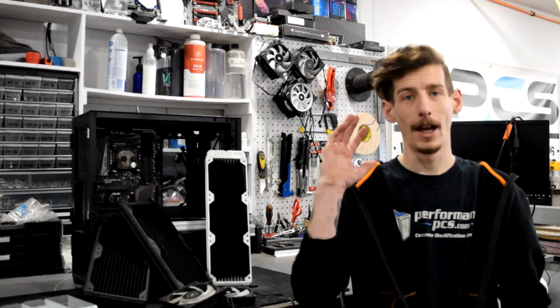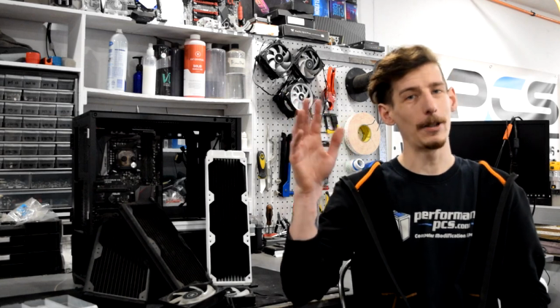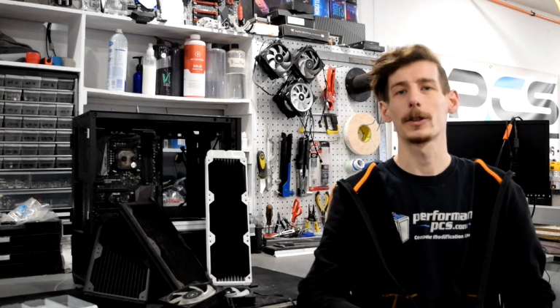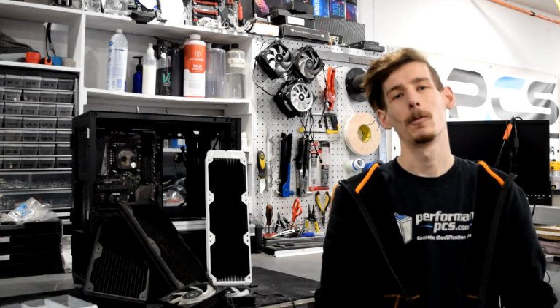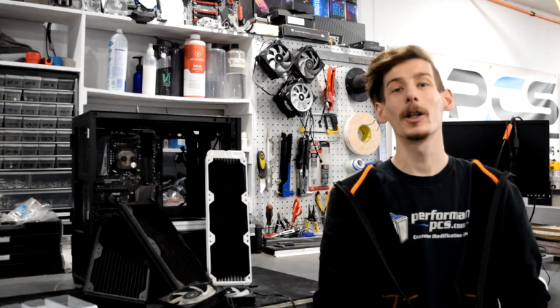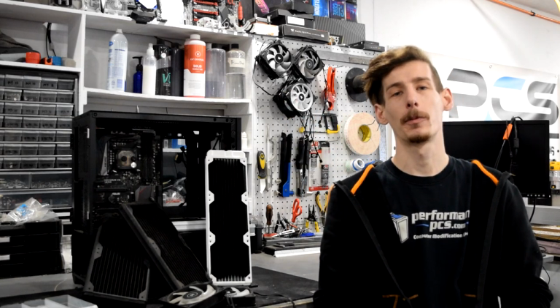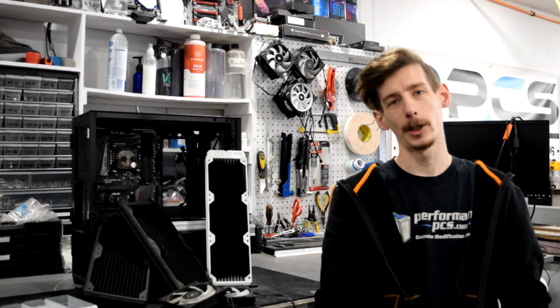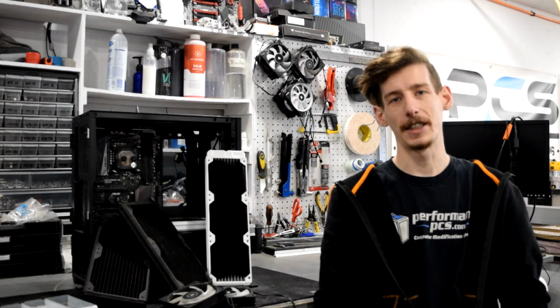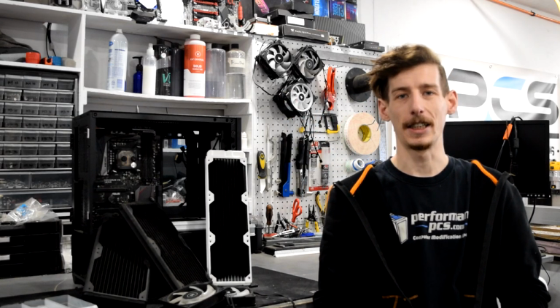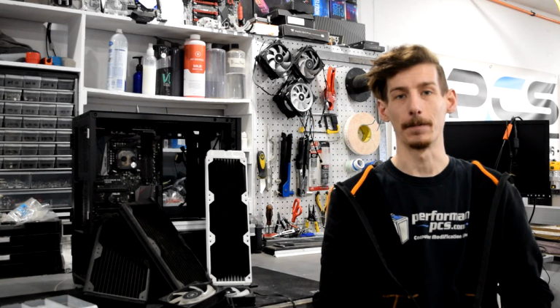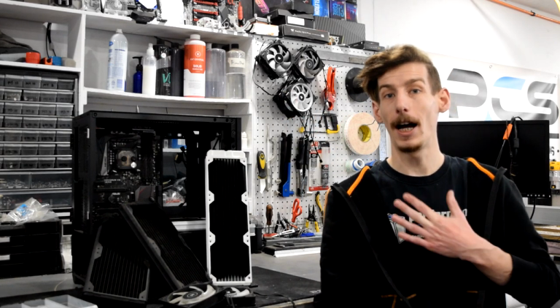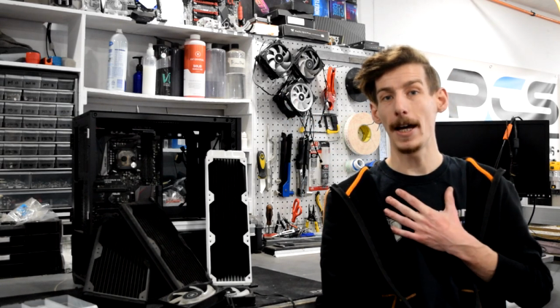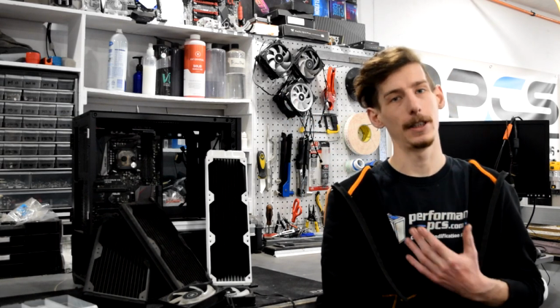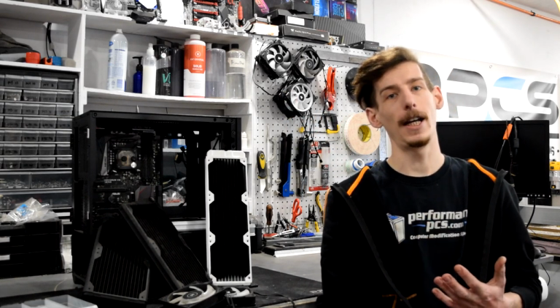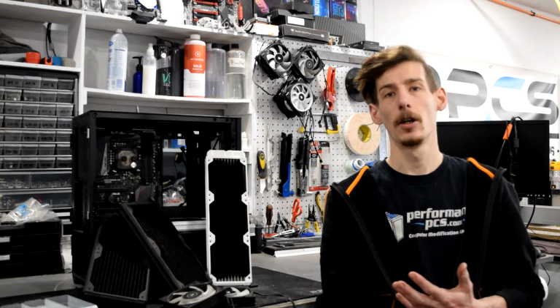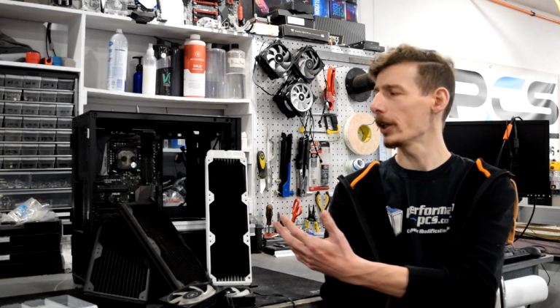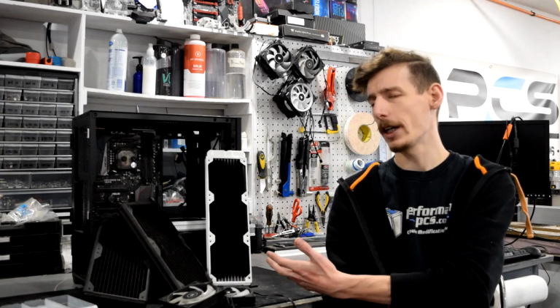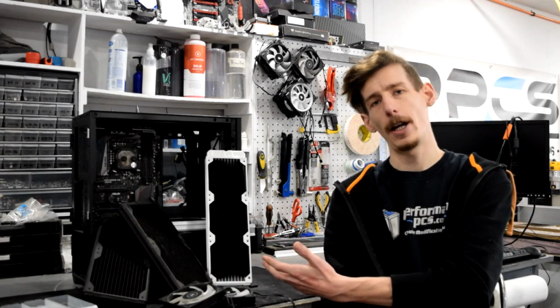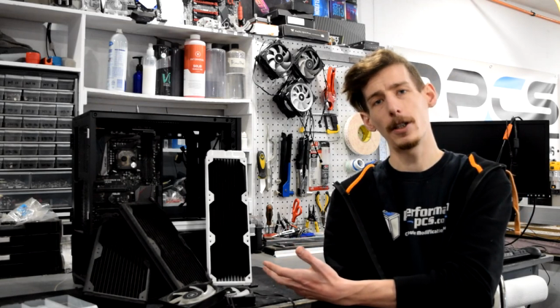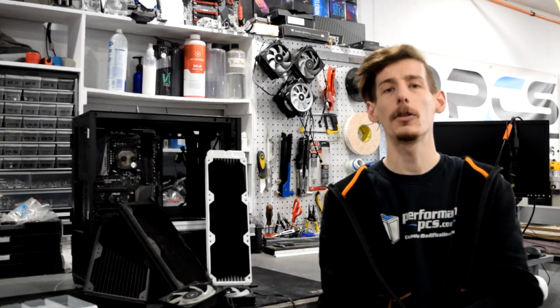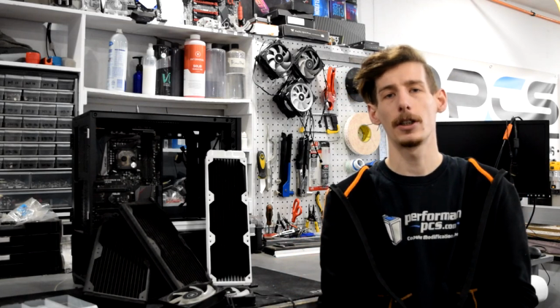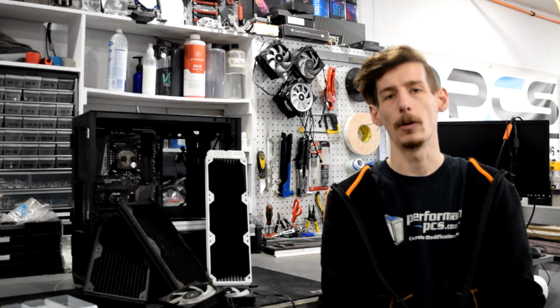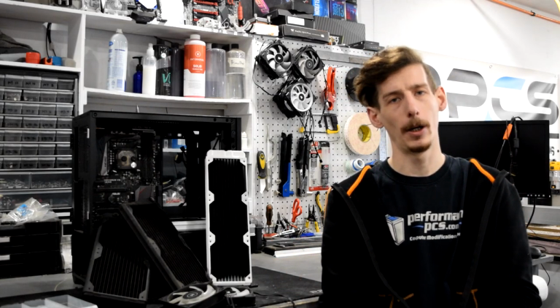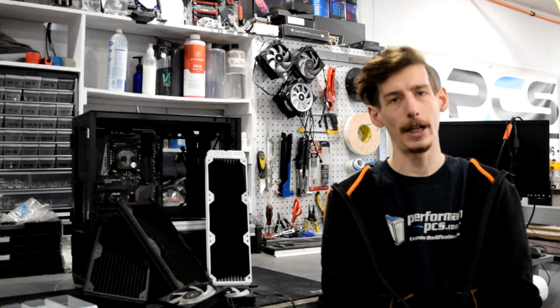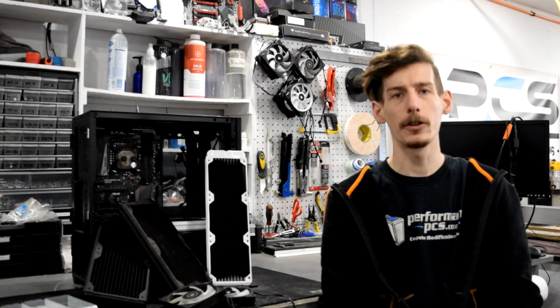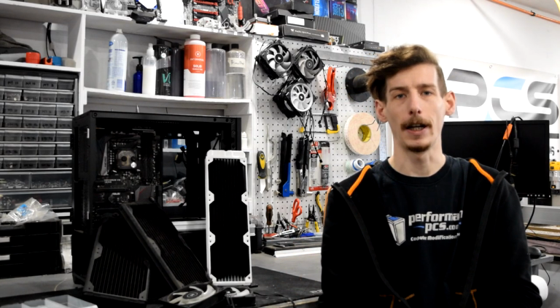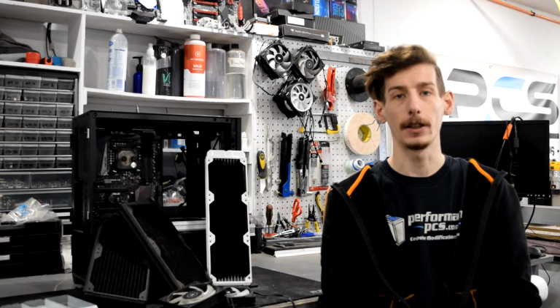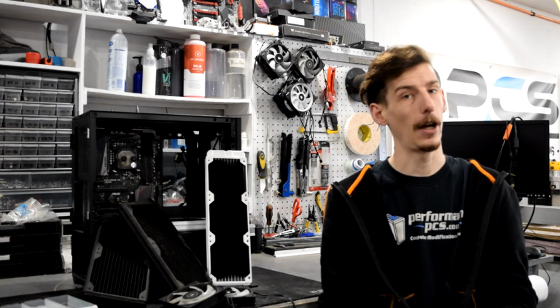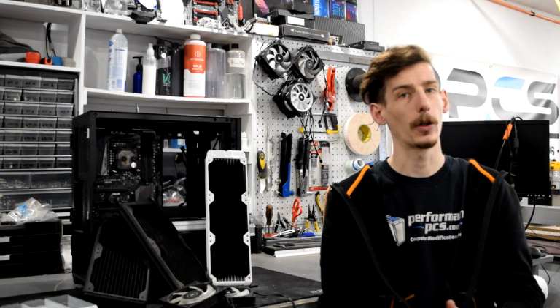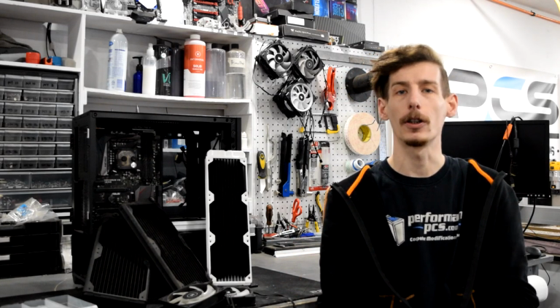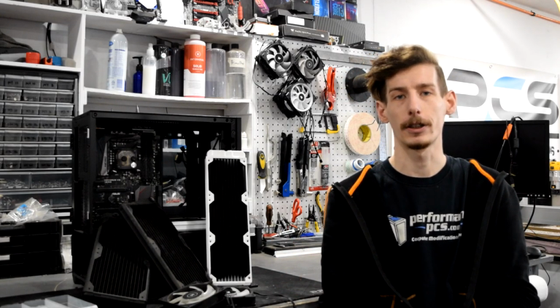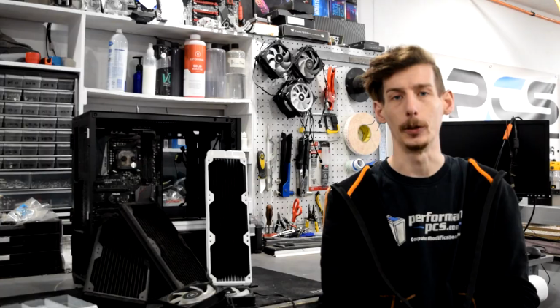Howdy folks! Welcome to Performance PCs TV. I'm Matt and today we're gonna check out everything you need to know about radiators and fans and how they work in your custom loop.